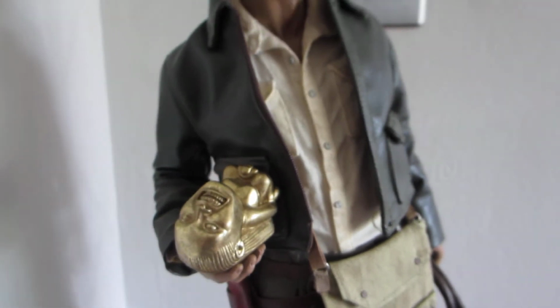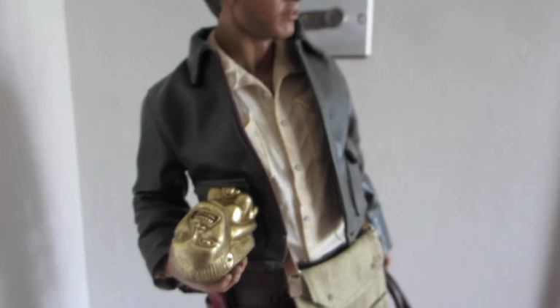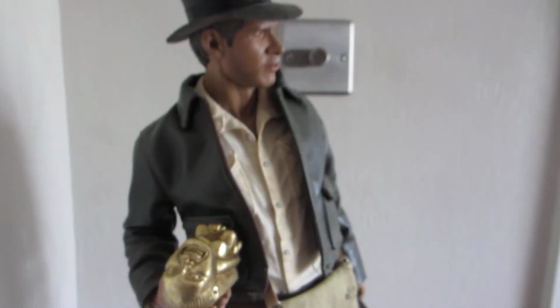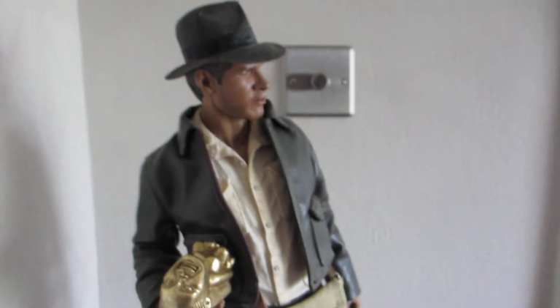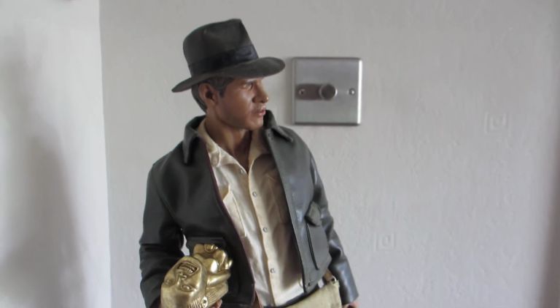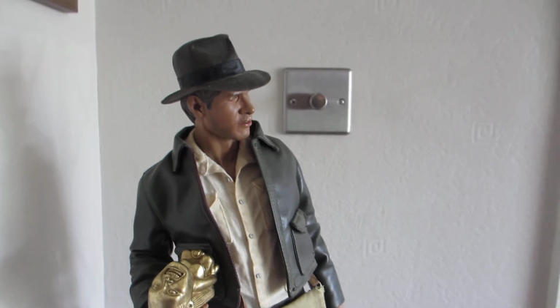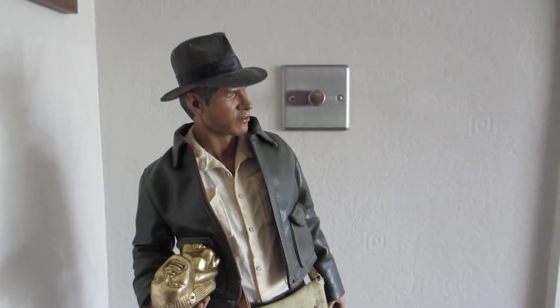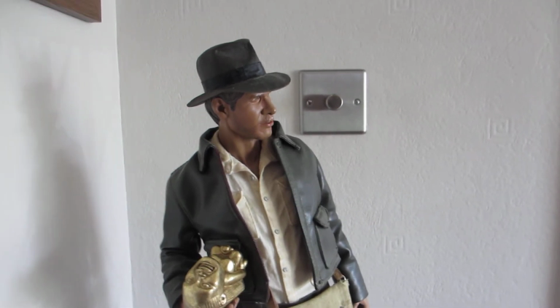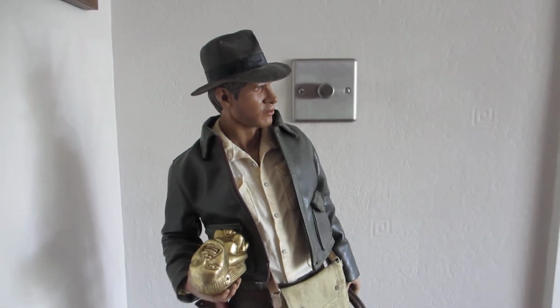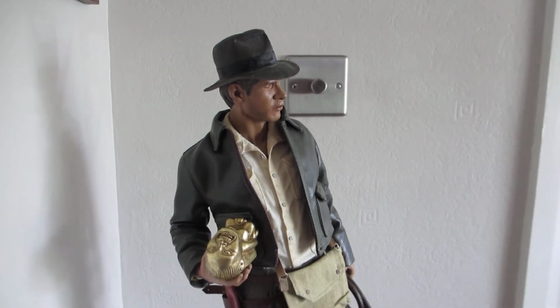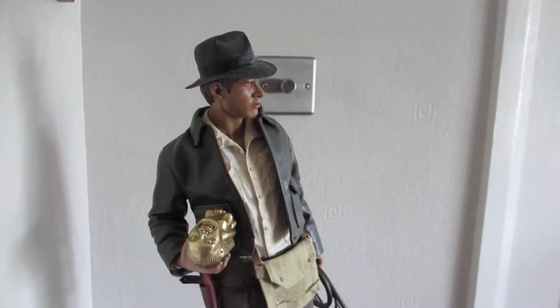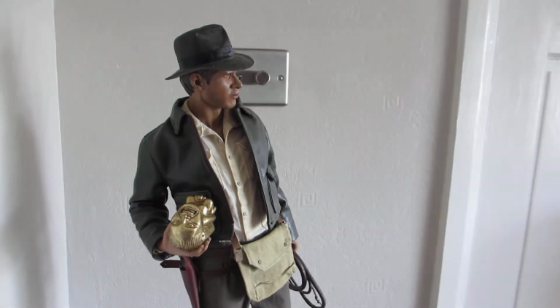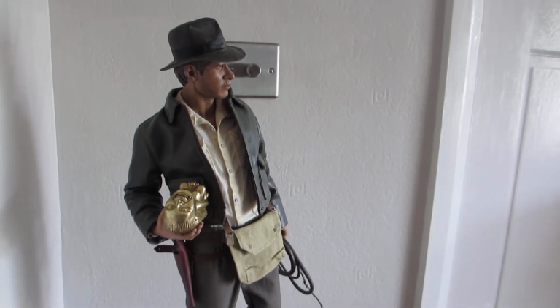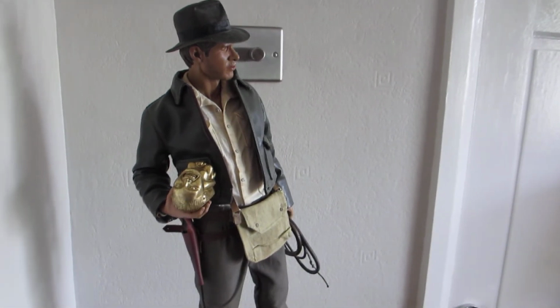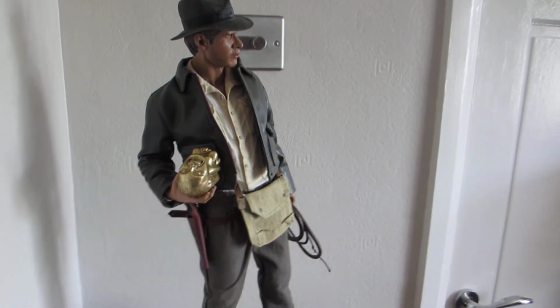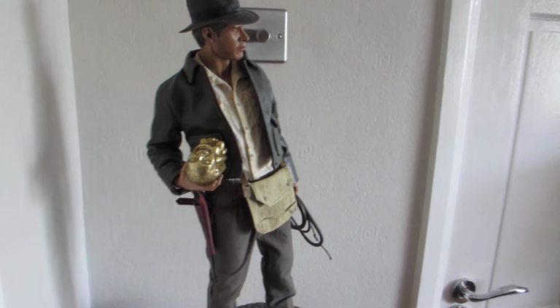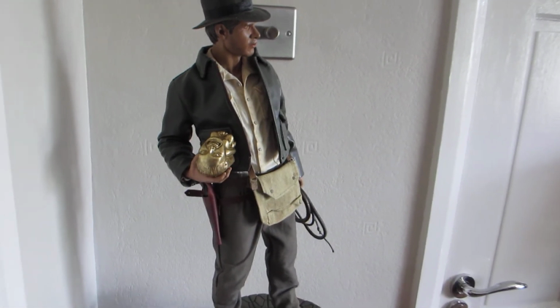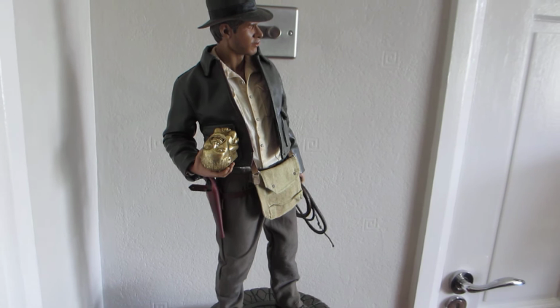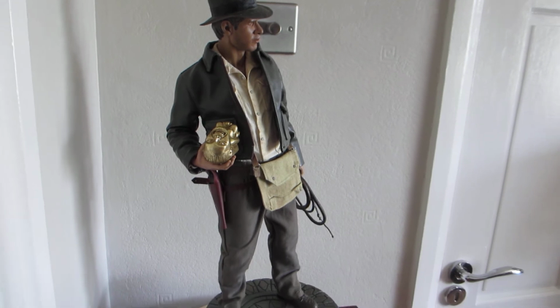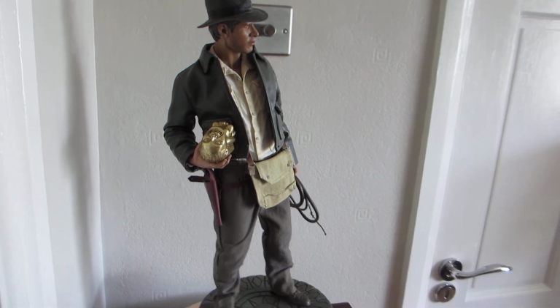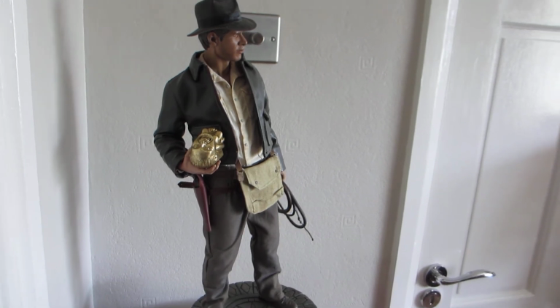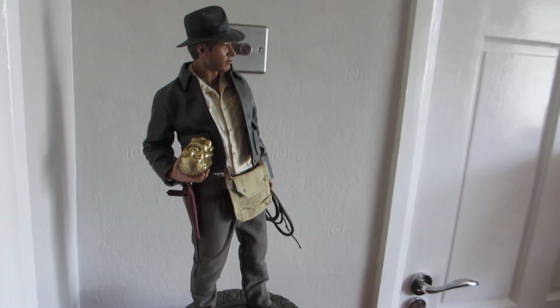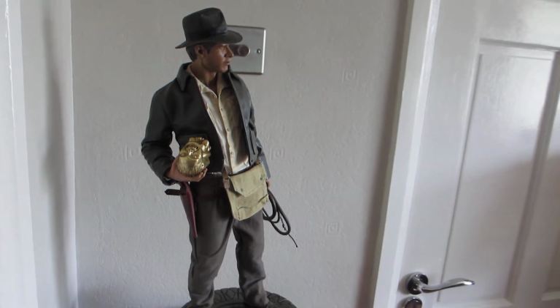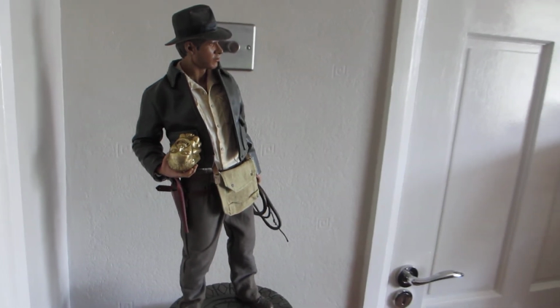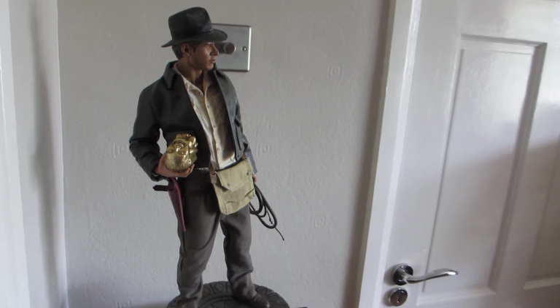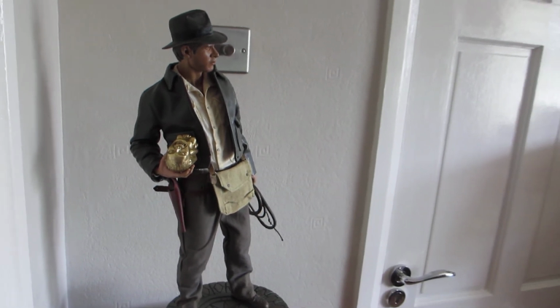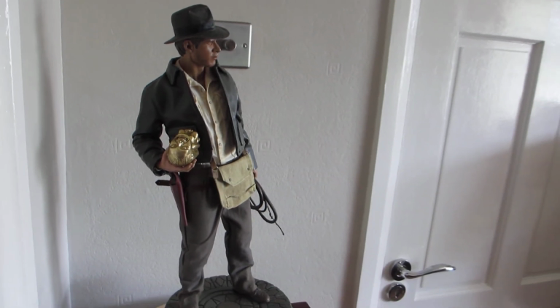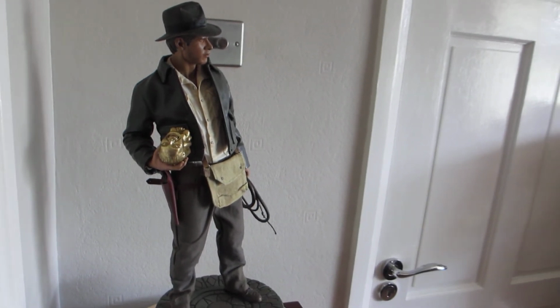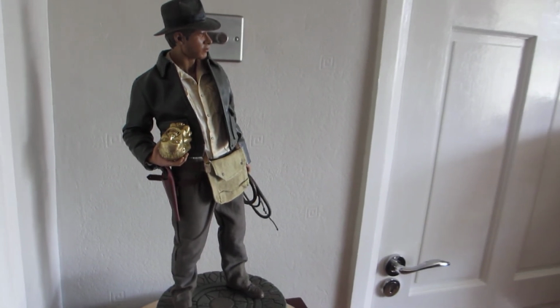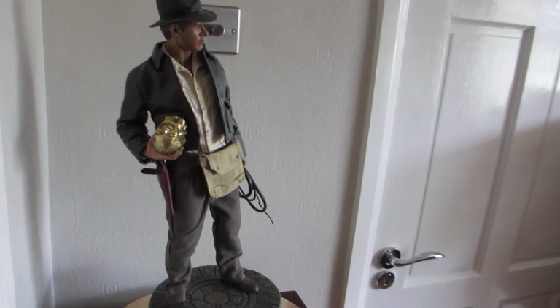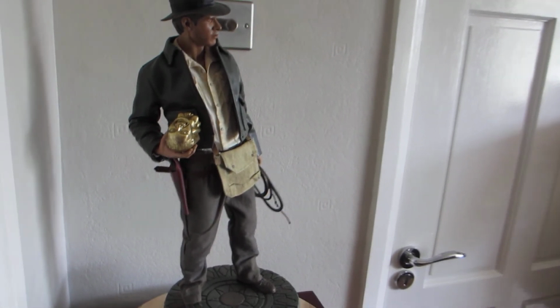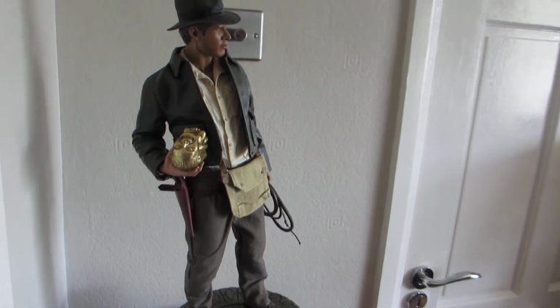If you can get one, get one. They are going for silly prices on eBay at the moment, but it's worth getting one. I'd just get the regular version yourself, but you know, it's up to you.